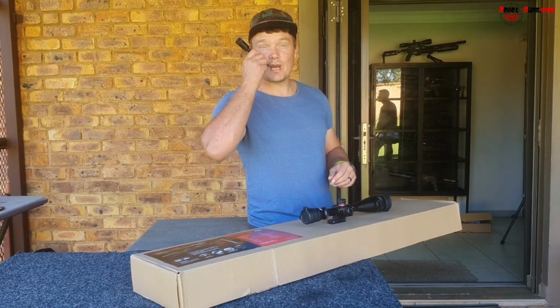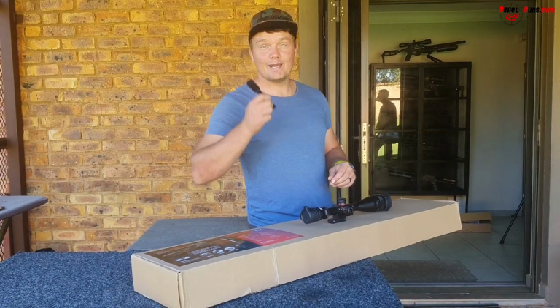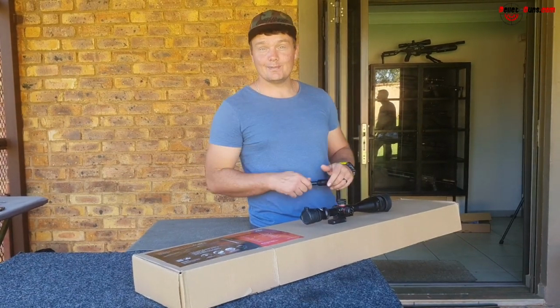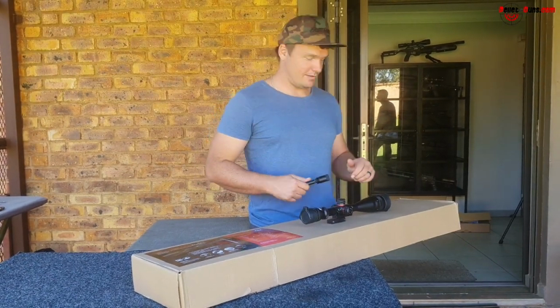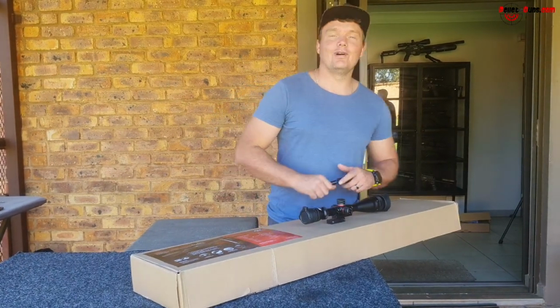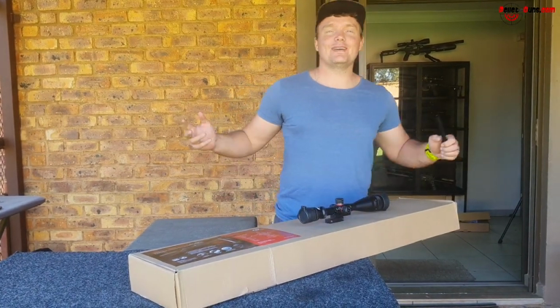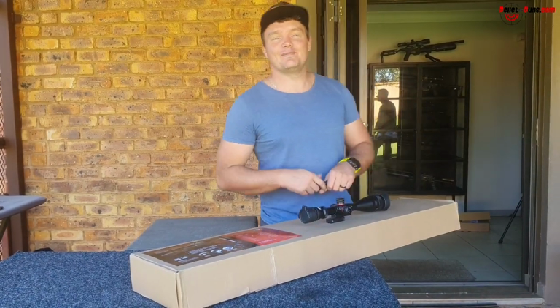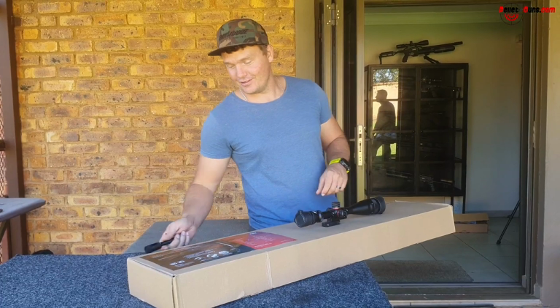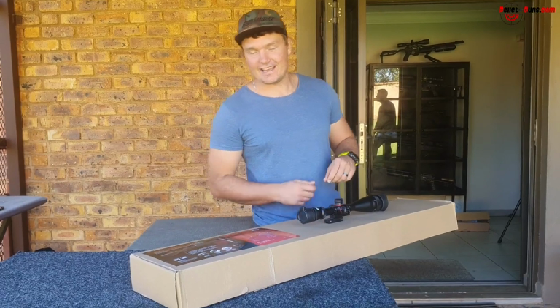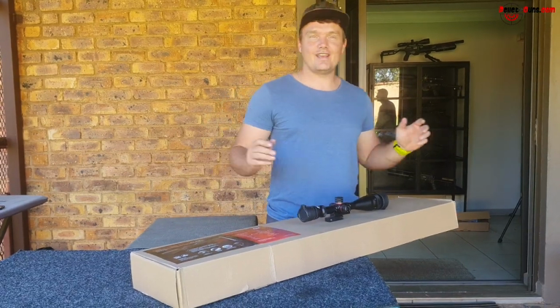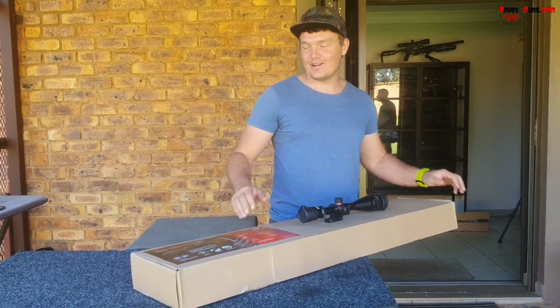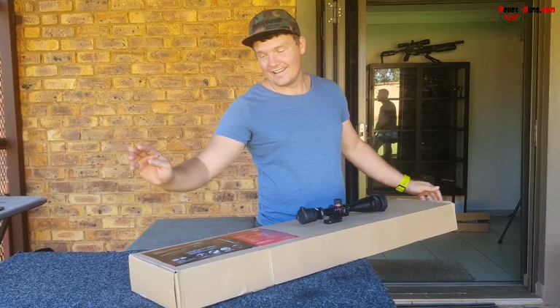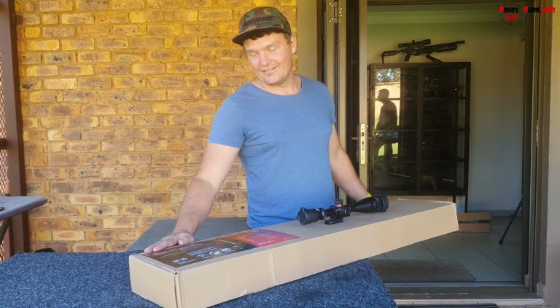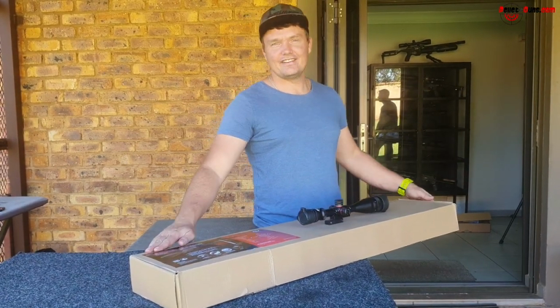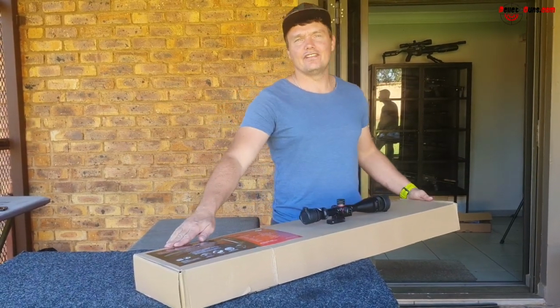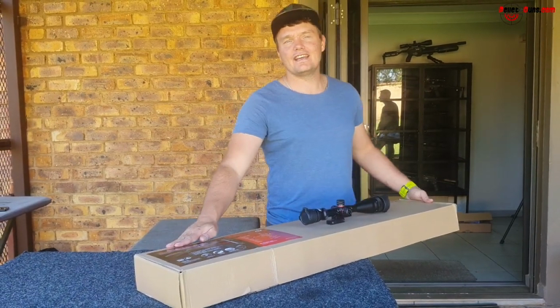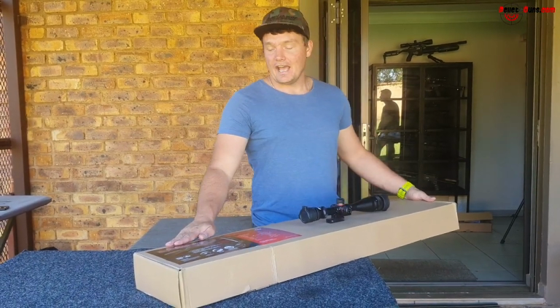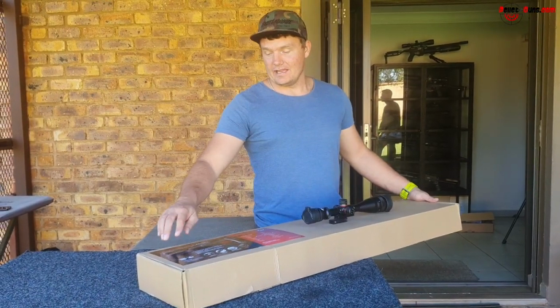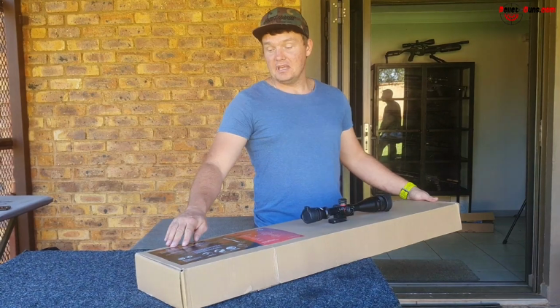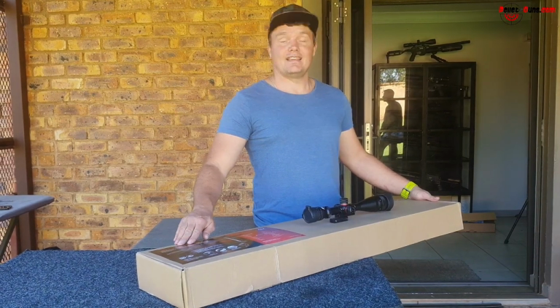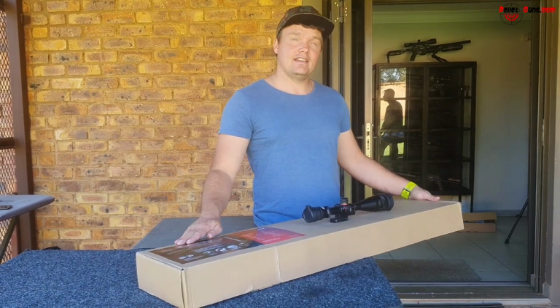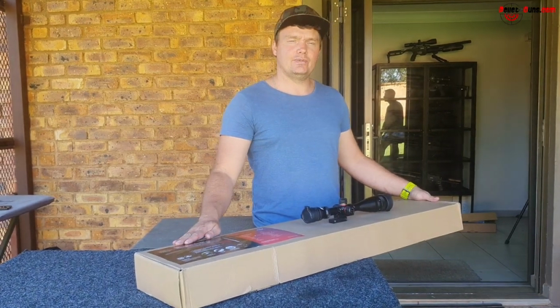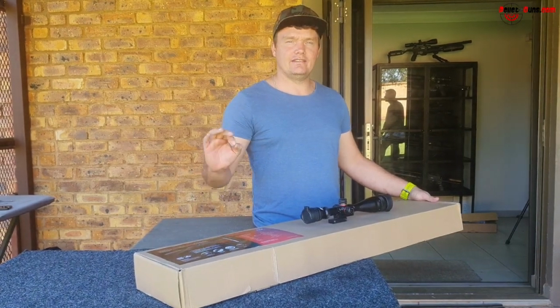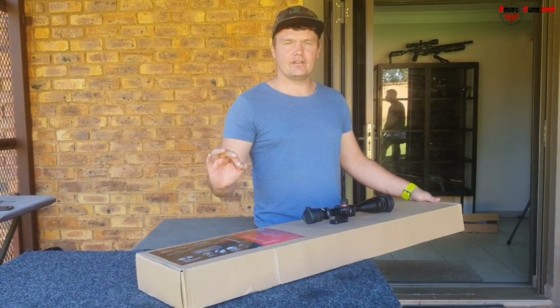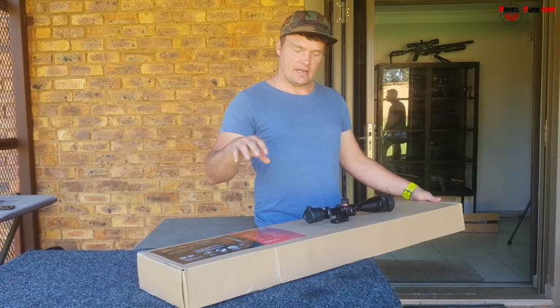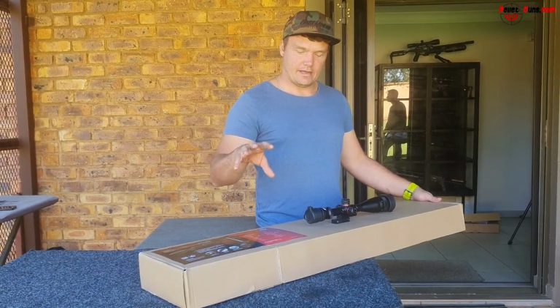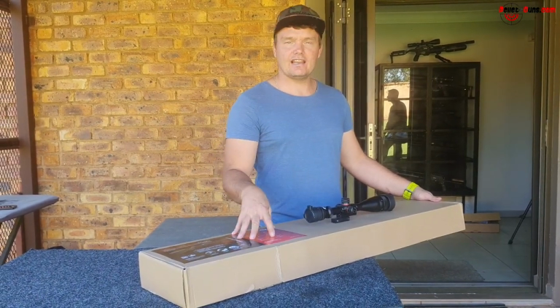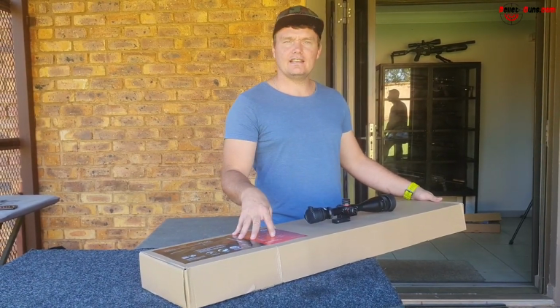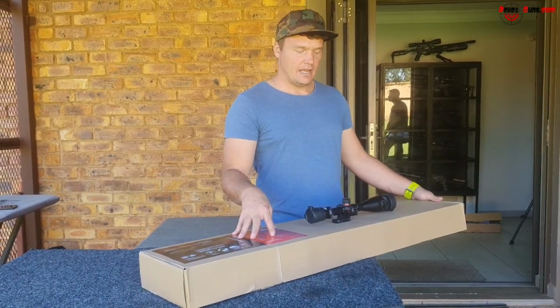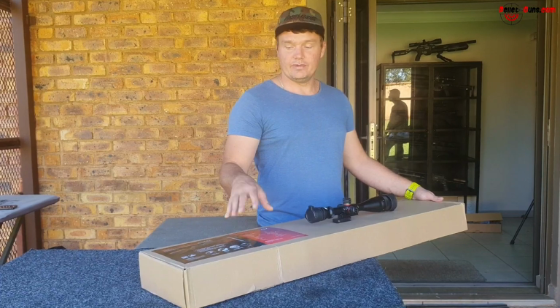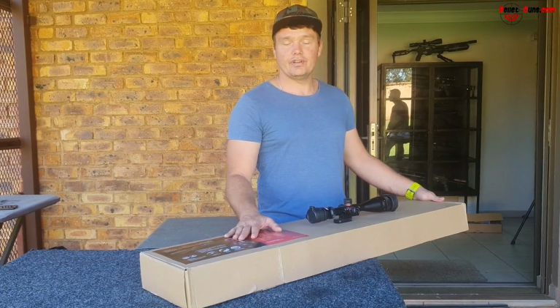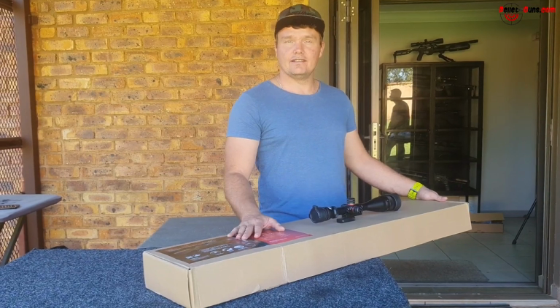Welcome back to Airbros of USA. Today we've got the Leviathan Nova Vista. It's the PSZ, which means zero regulator in. I will be reviewing that today.